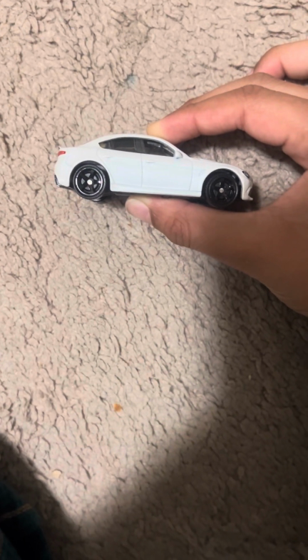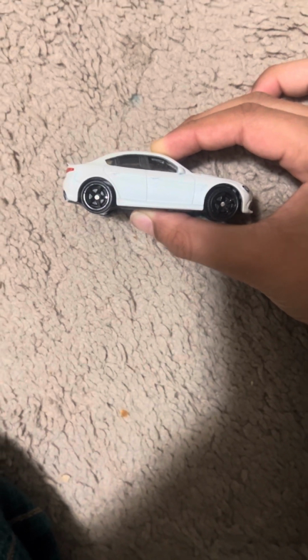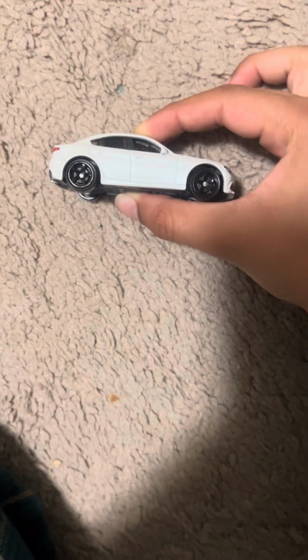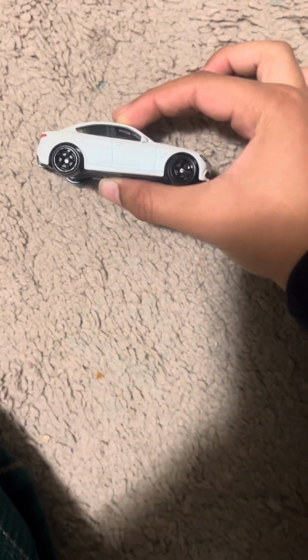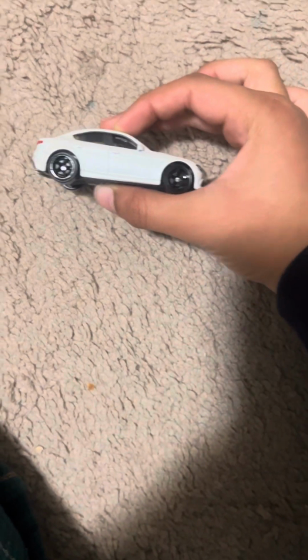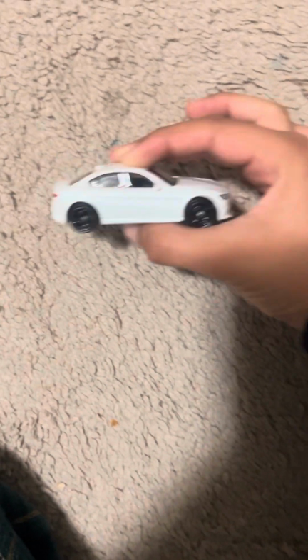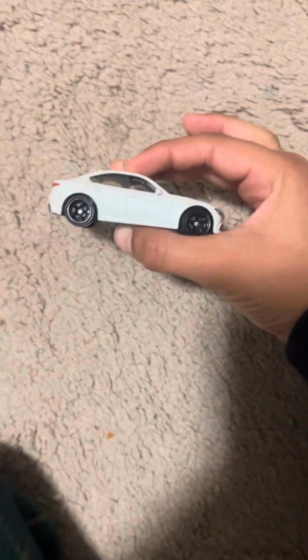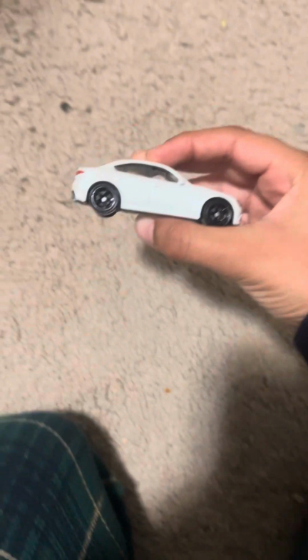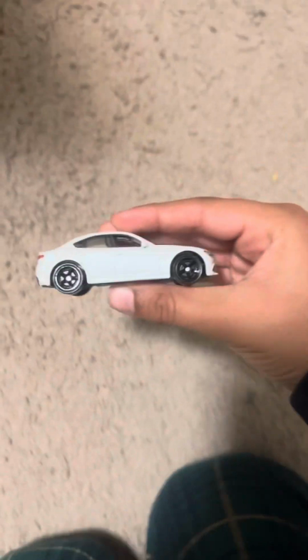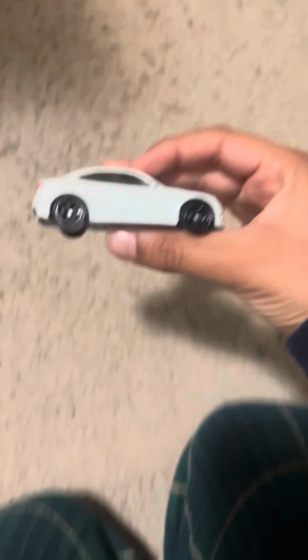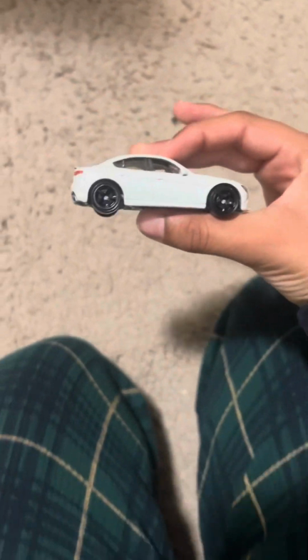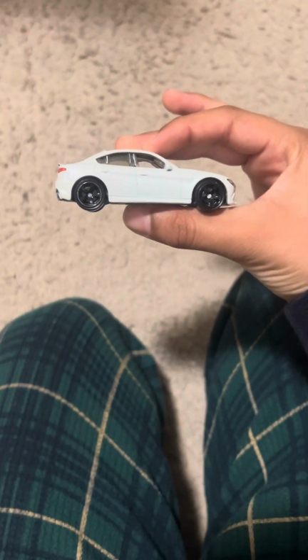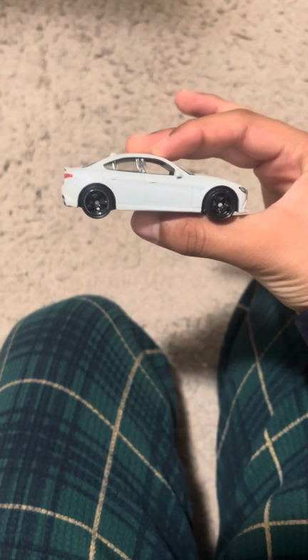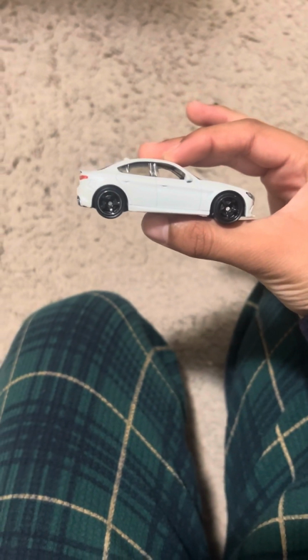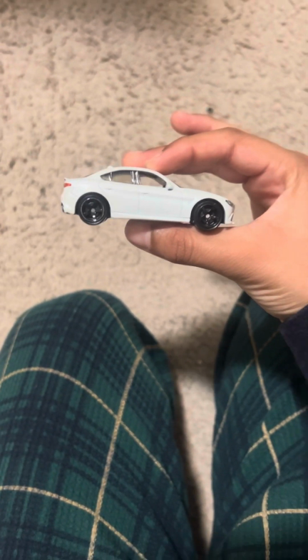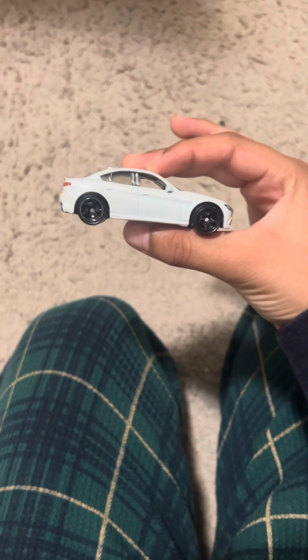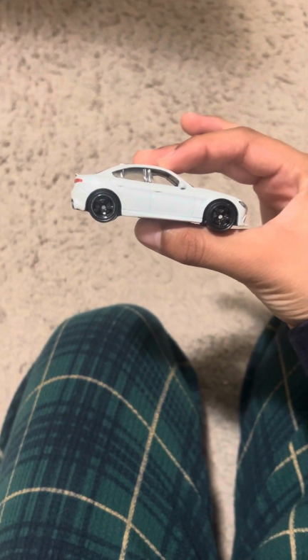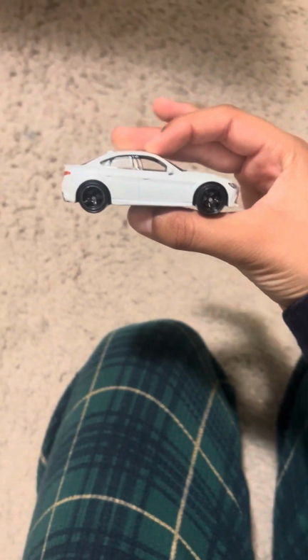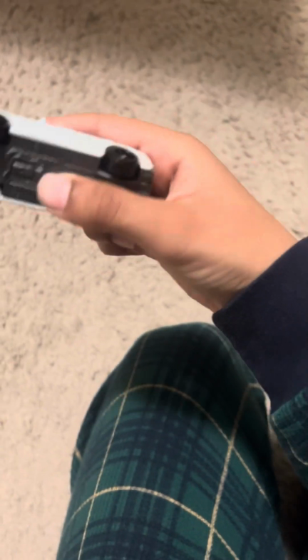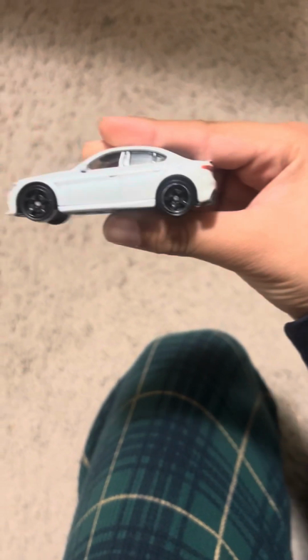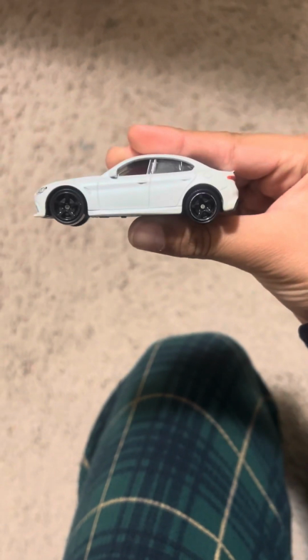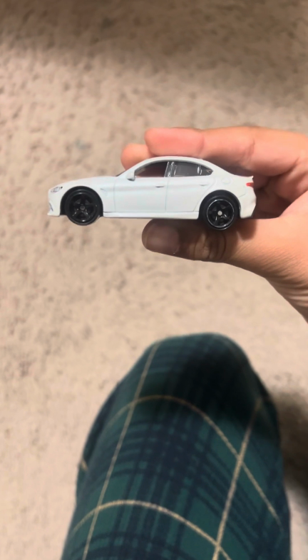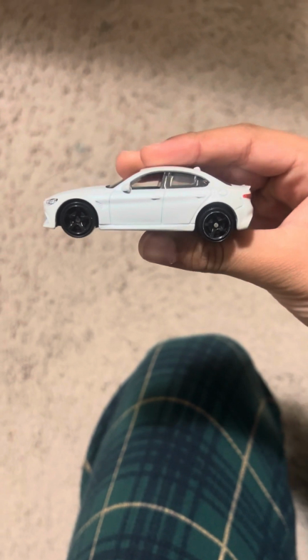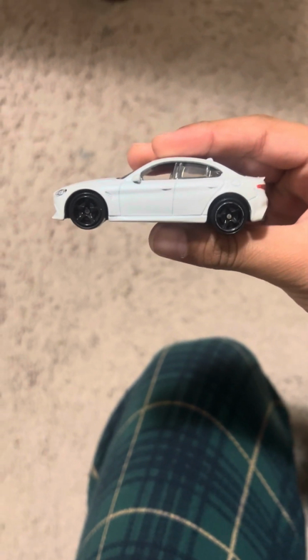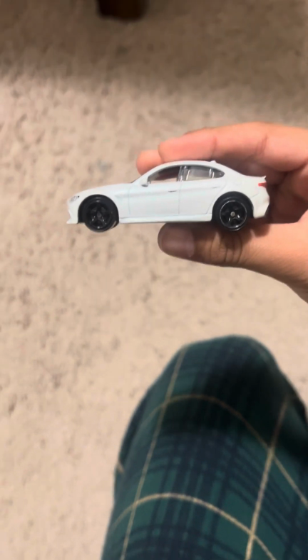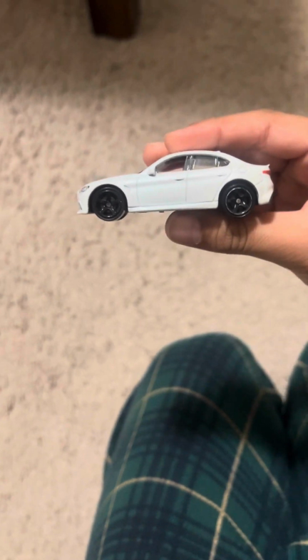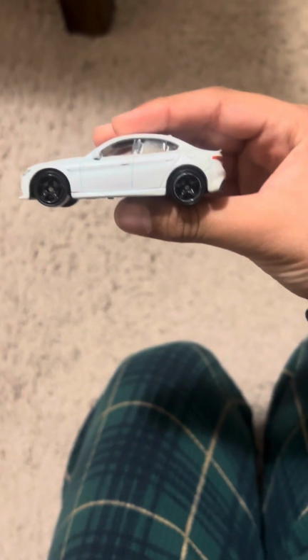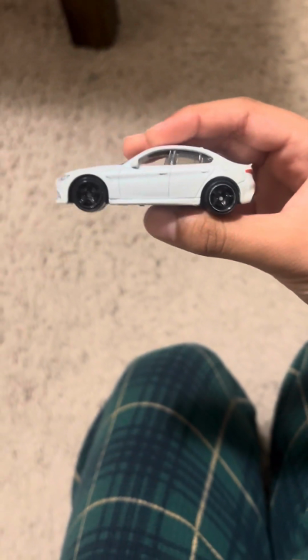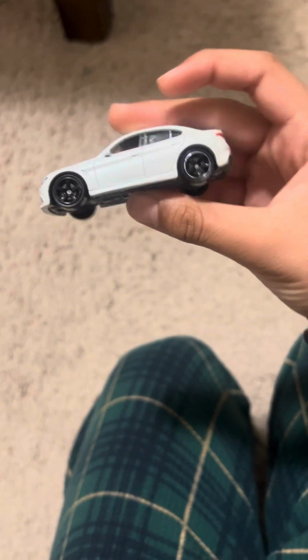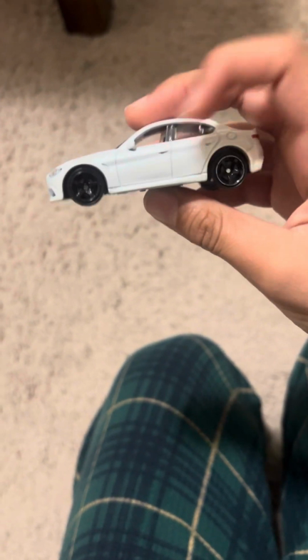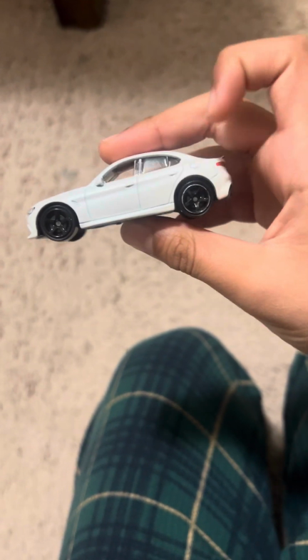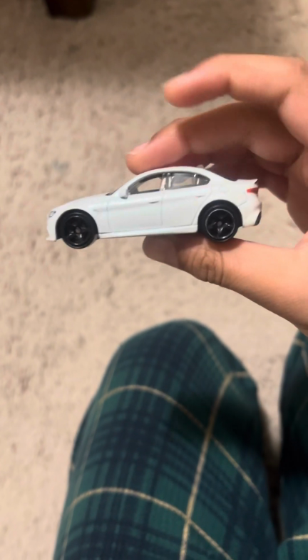Hi everybody, my name is Herman. I have a car here — it's the 2016 Alfa Romeo Giulia. The color is white, and there's also a blue version of this, and it's got the handles.